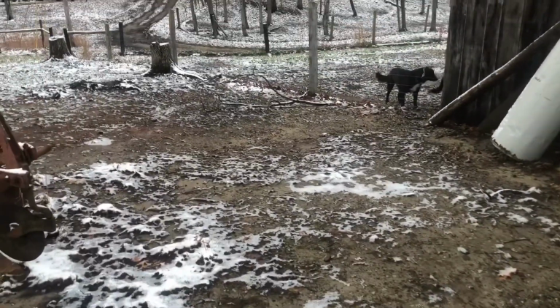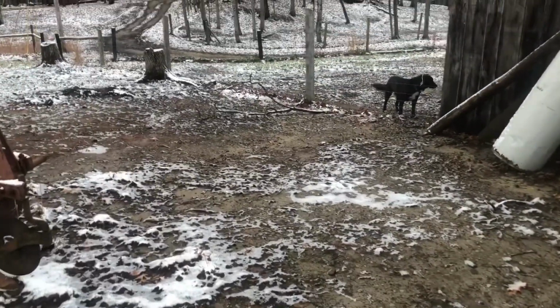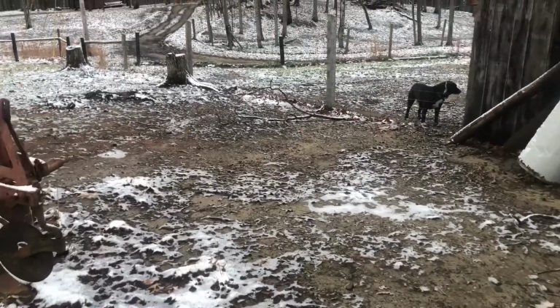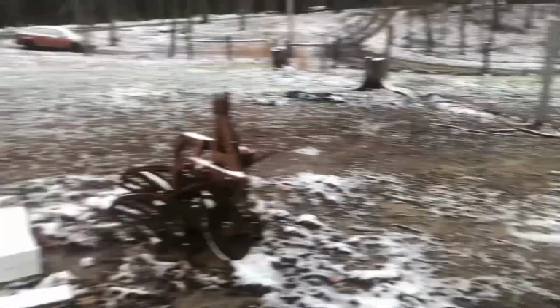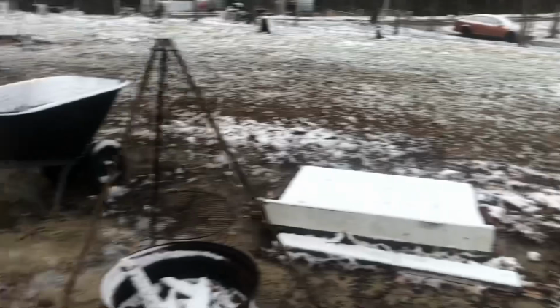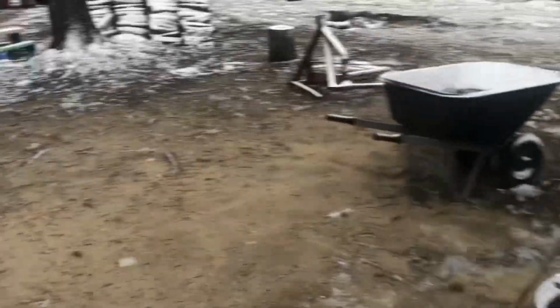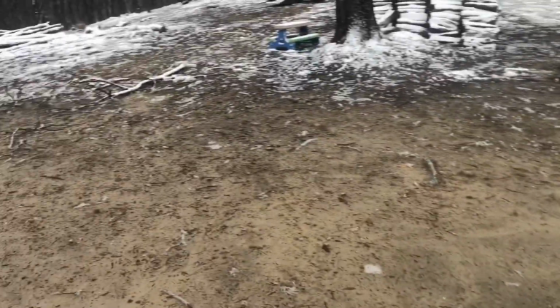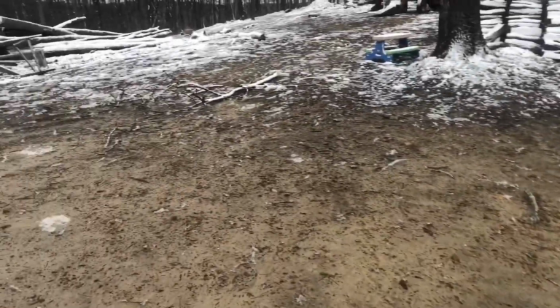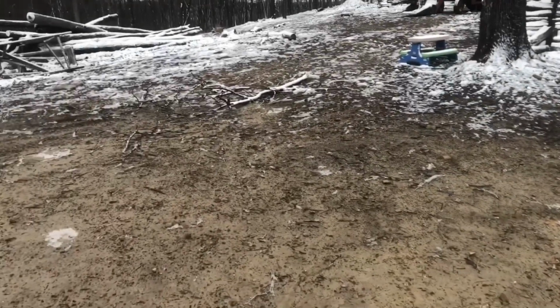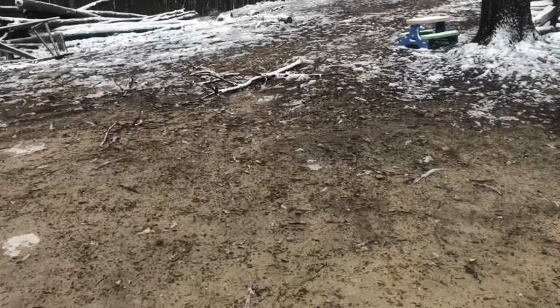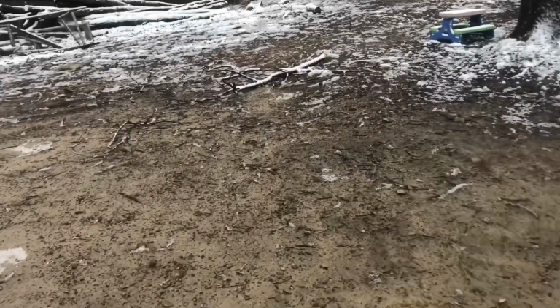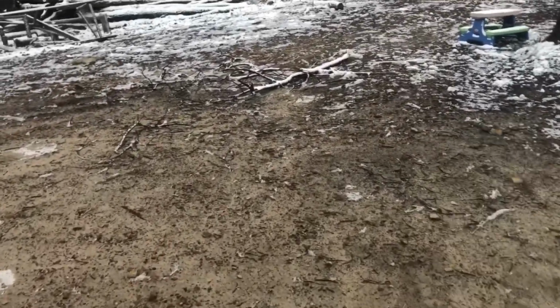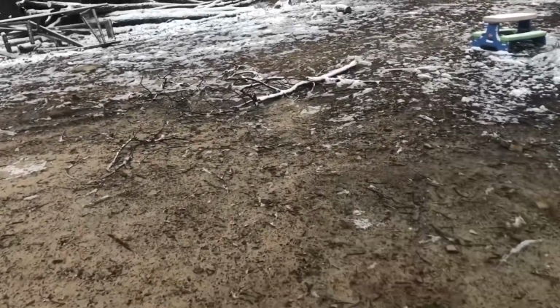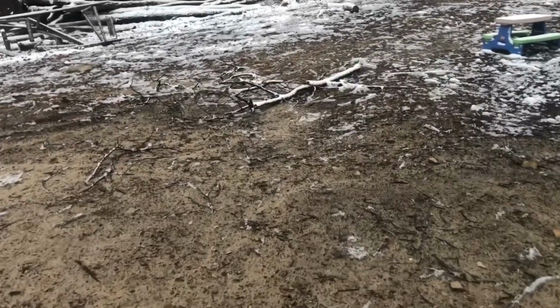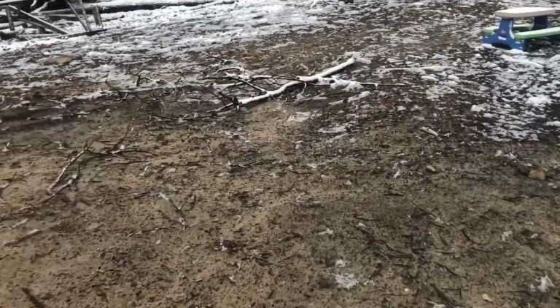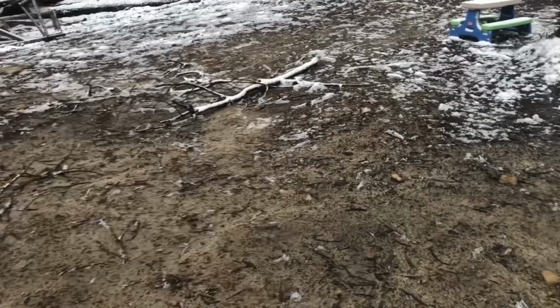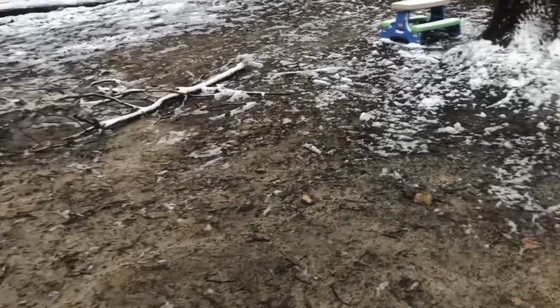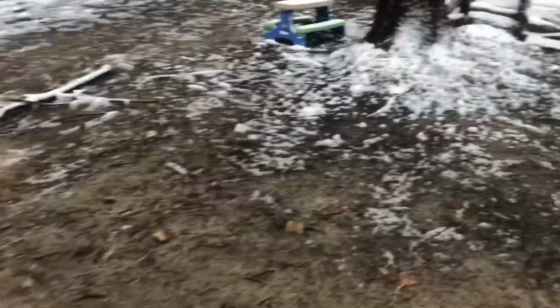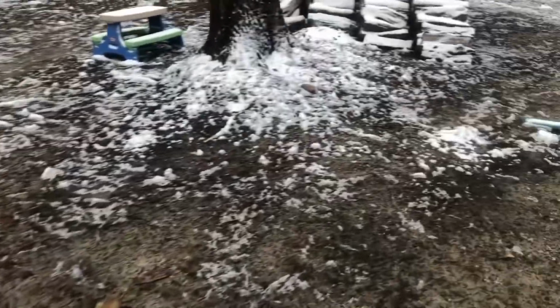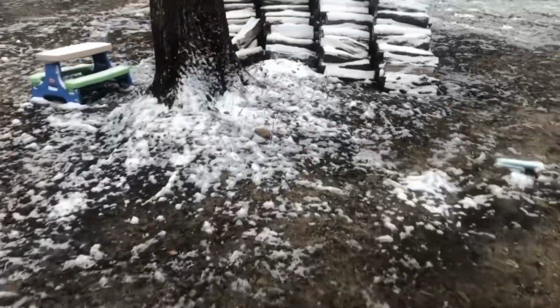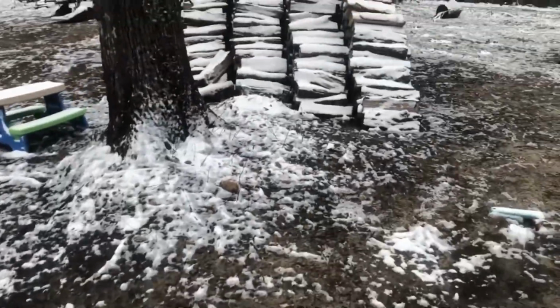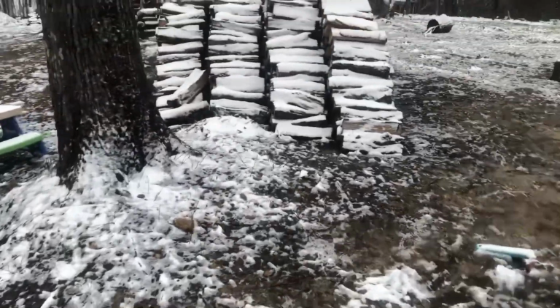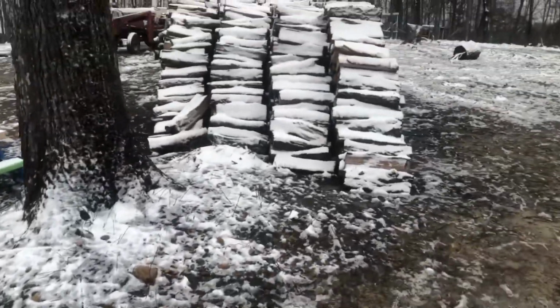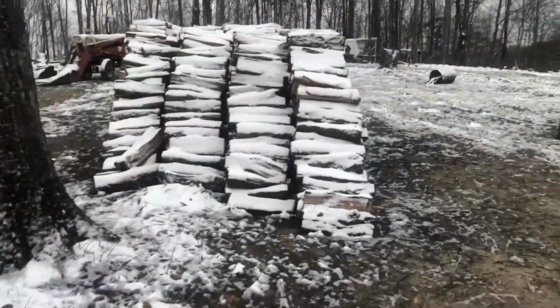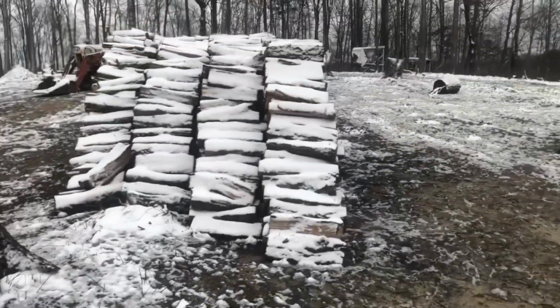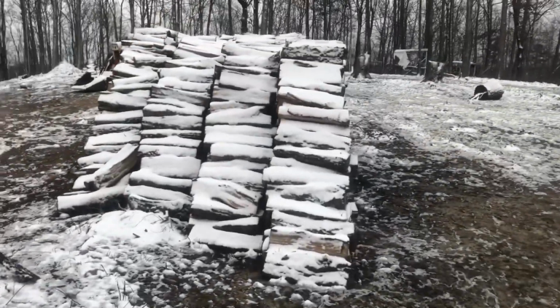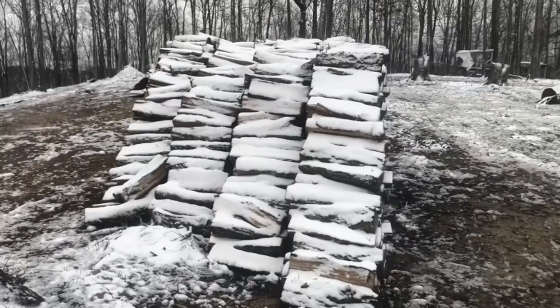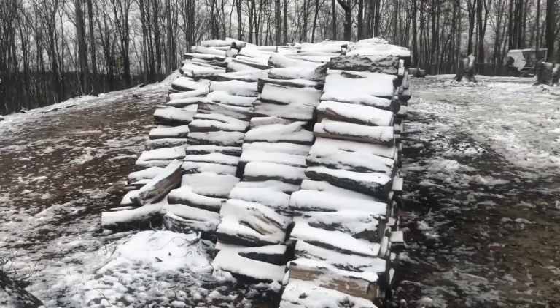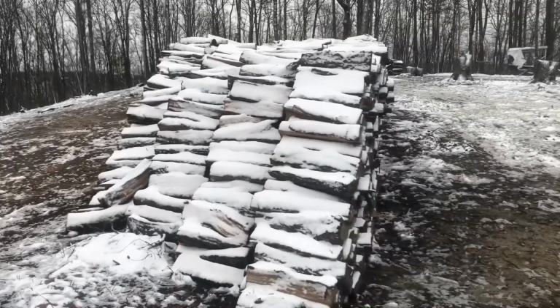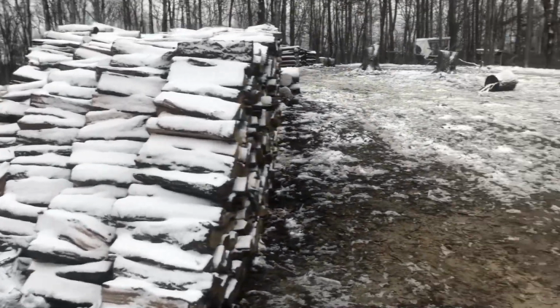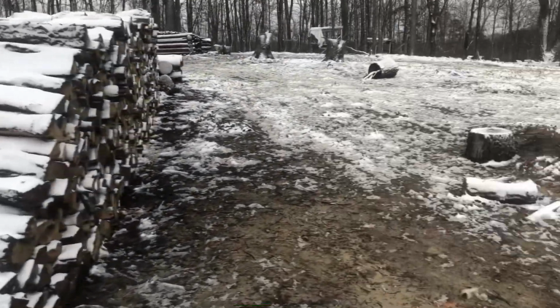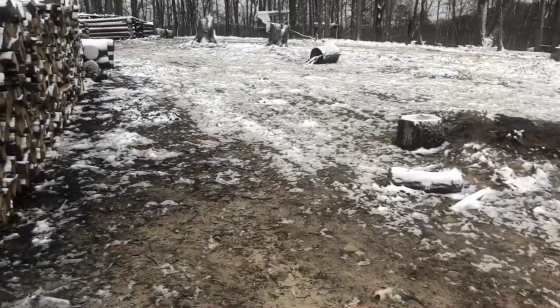We got a couple little limbs laid down from the wind yesterday. Got a lot of rain and high winds. I know it wasn't as bad as a lot of people. I've seen on Facebook and the news — it got pretty bad in a few places.